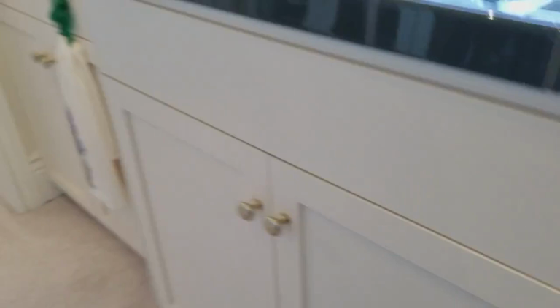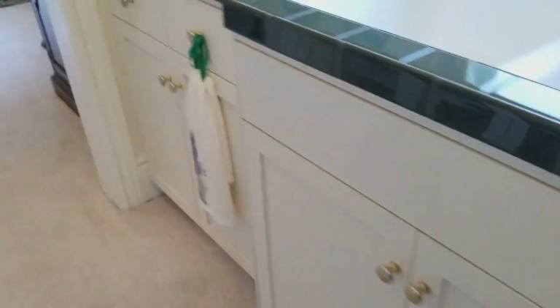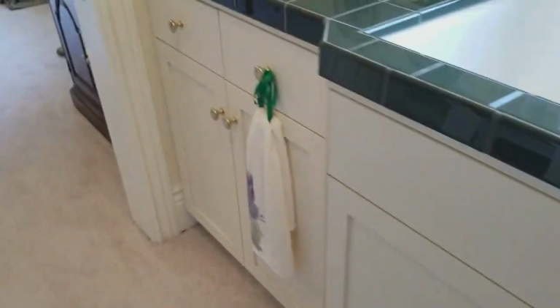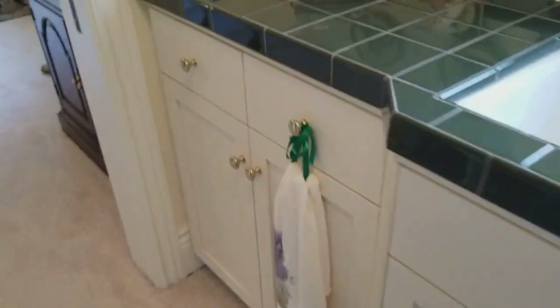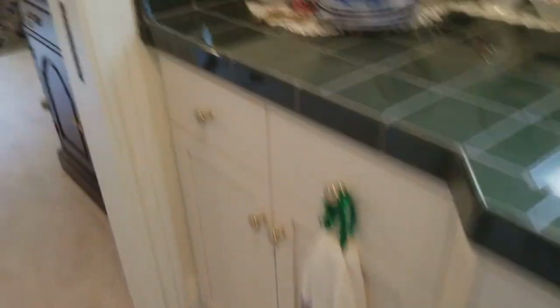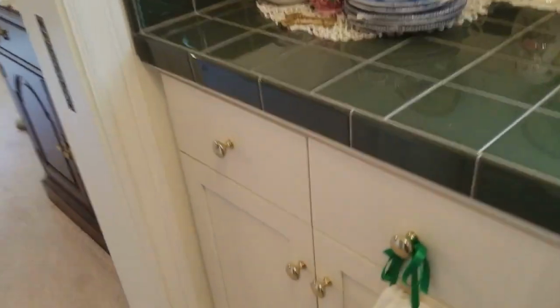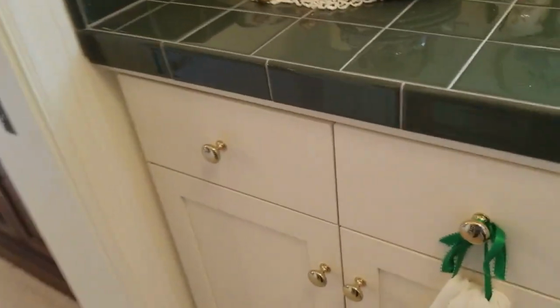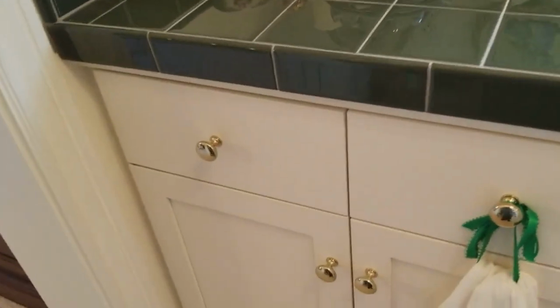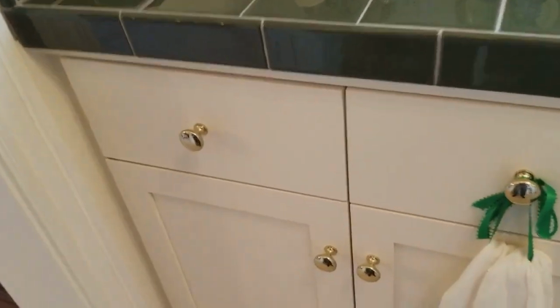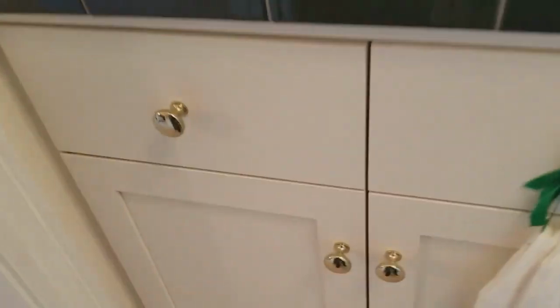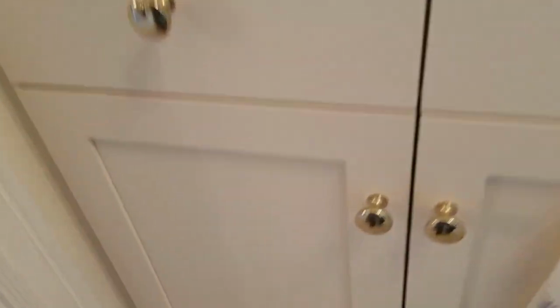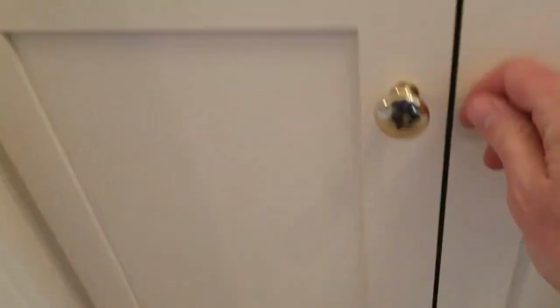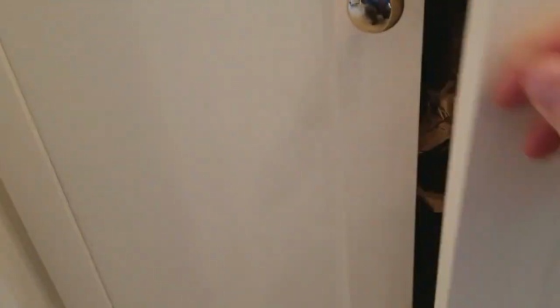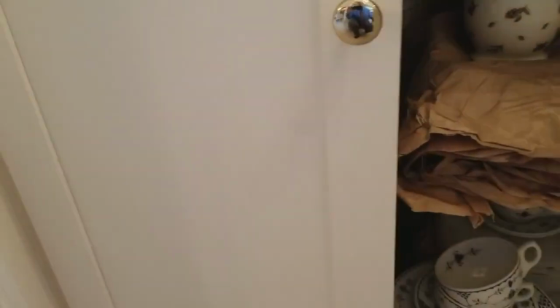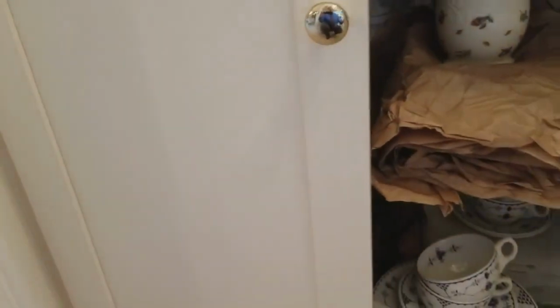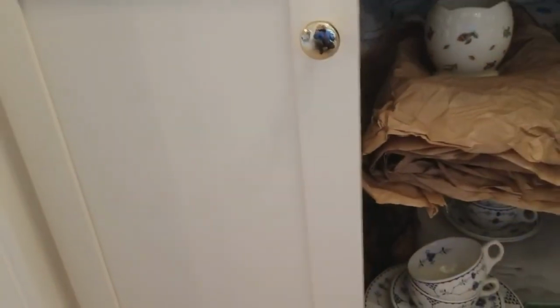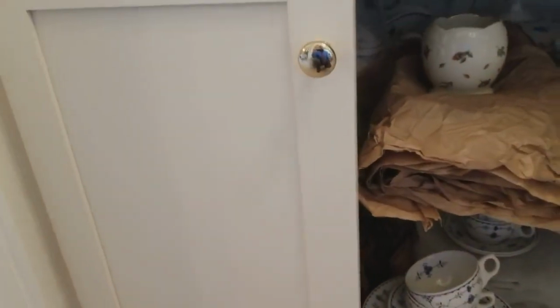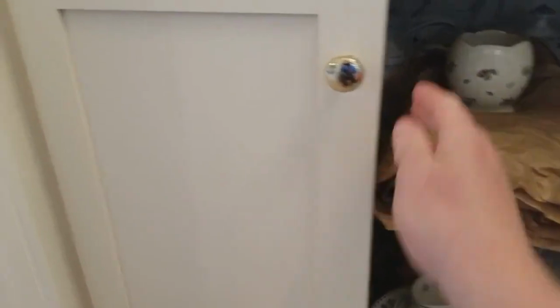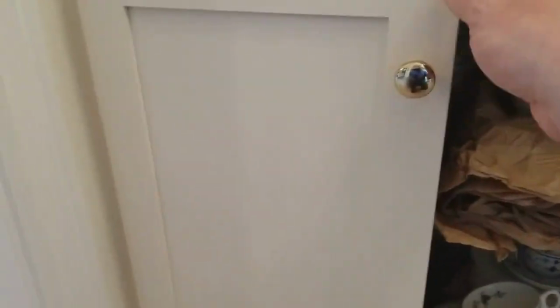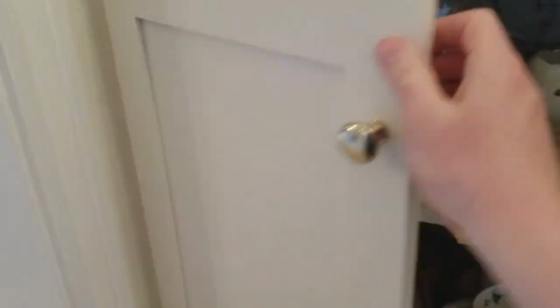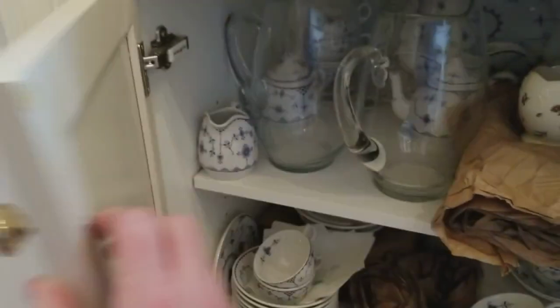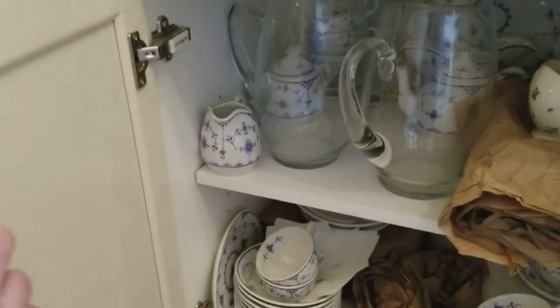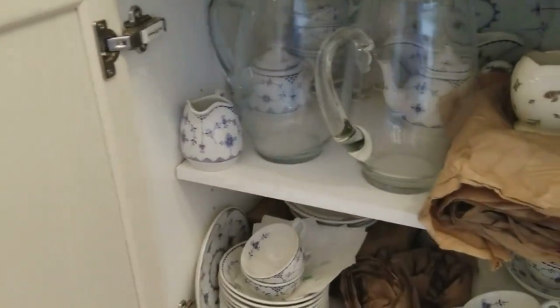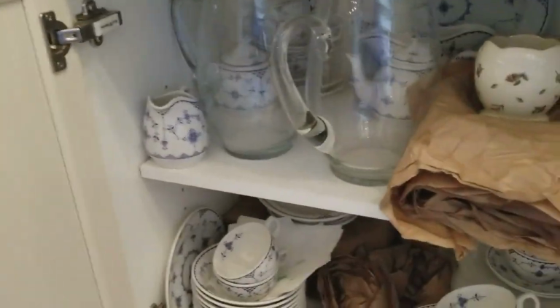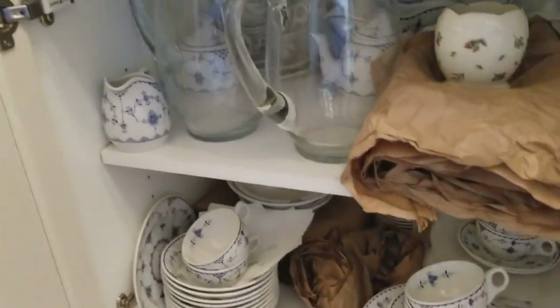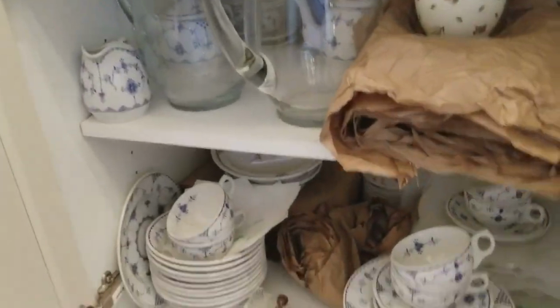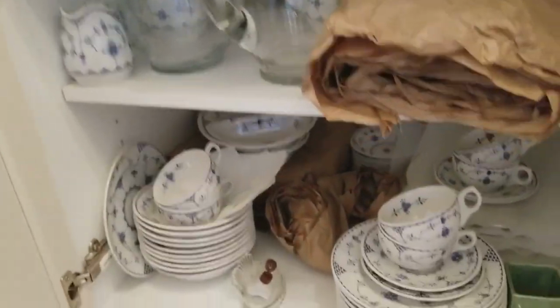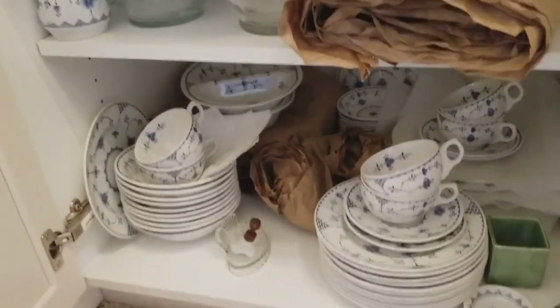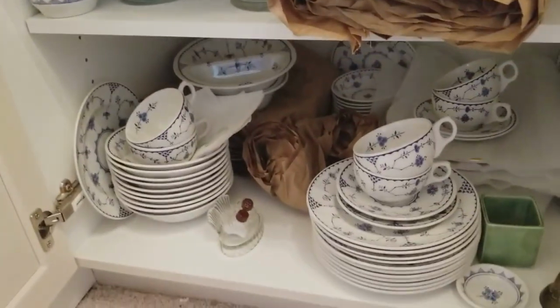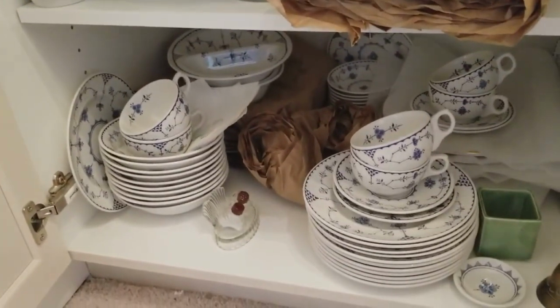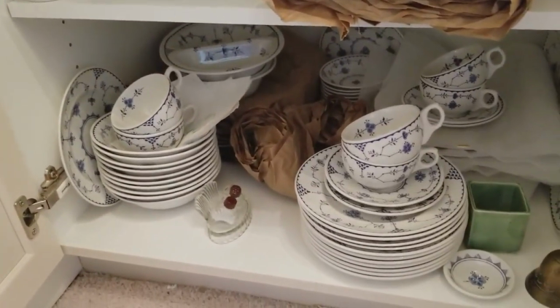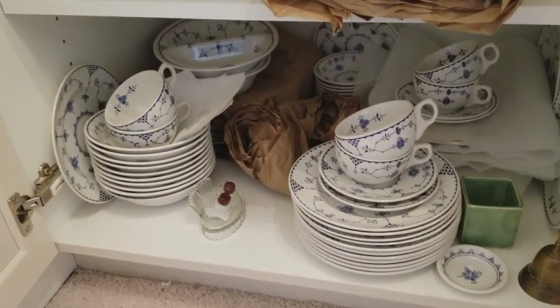The other cupboard — already started packing some of the things in it — but it is Denmark.